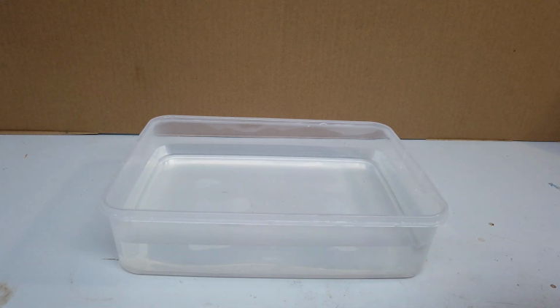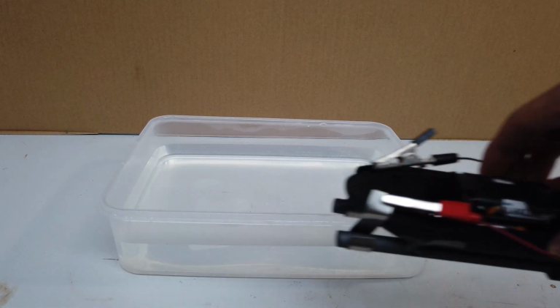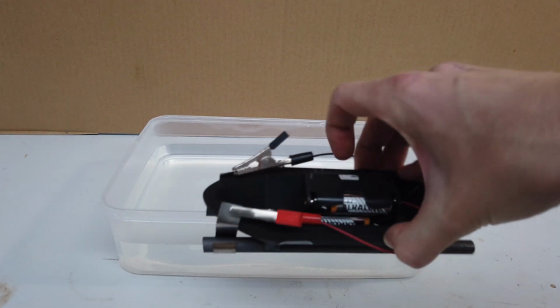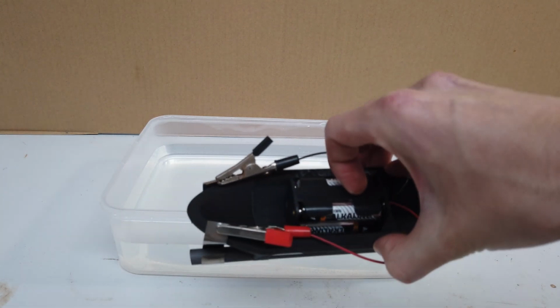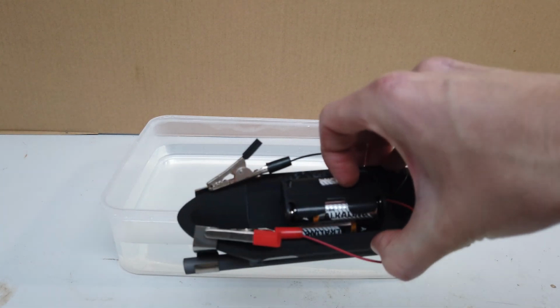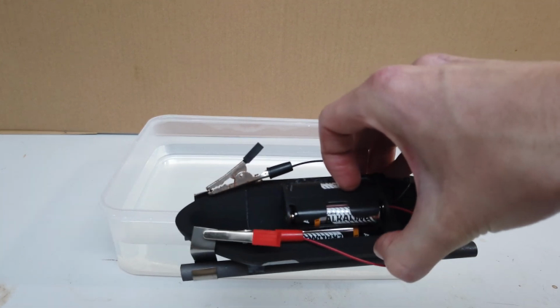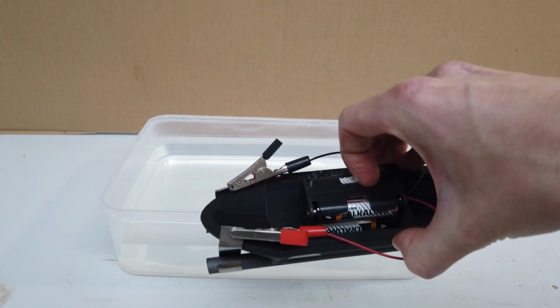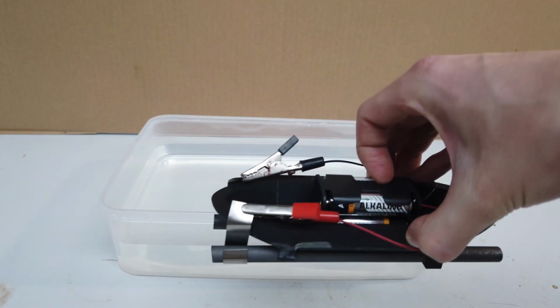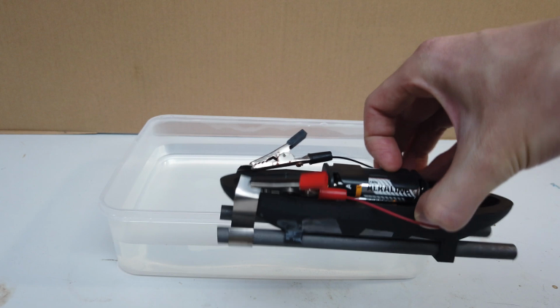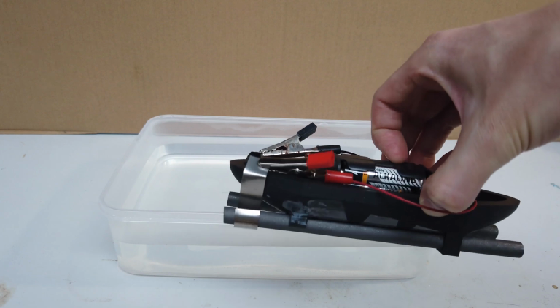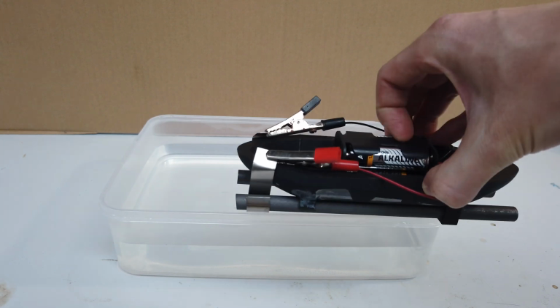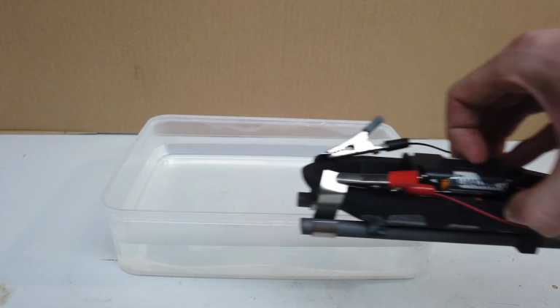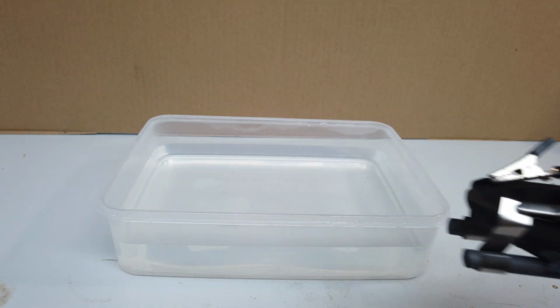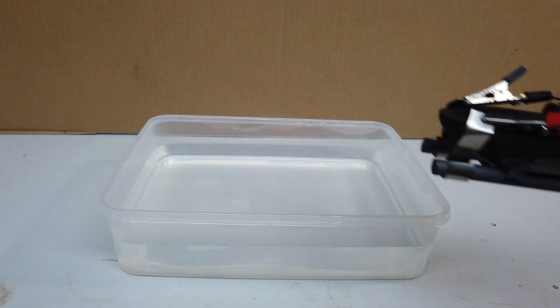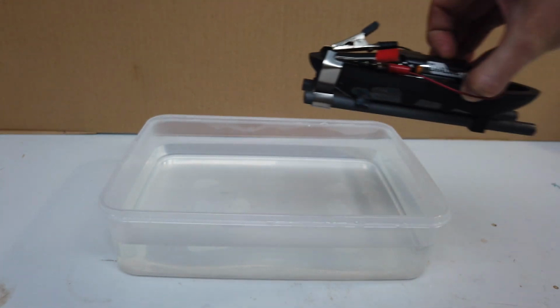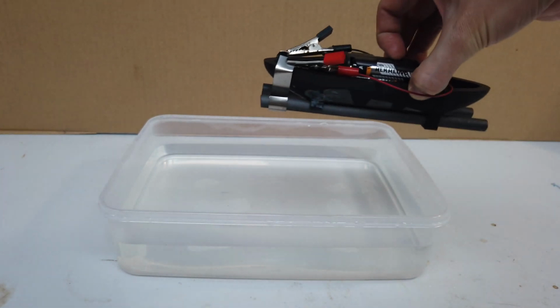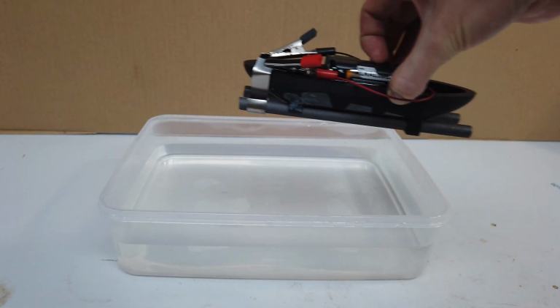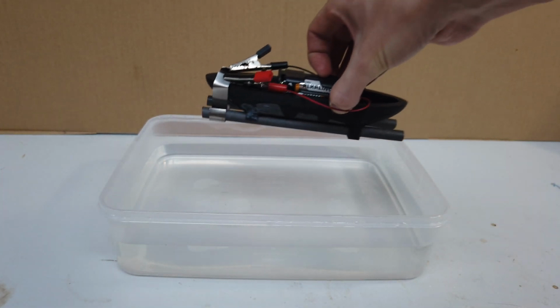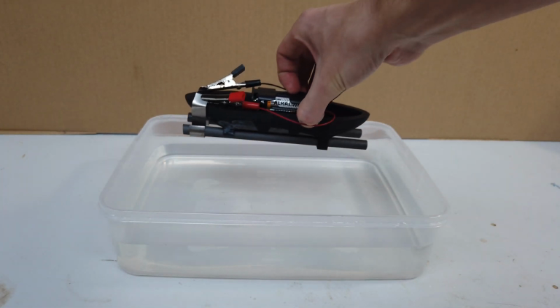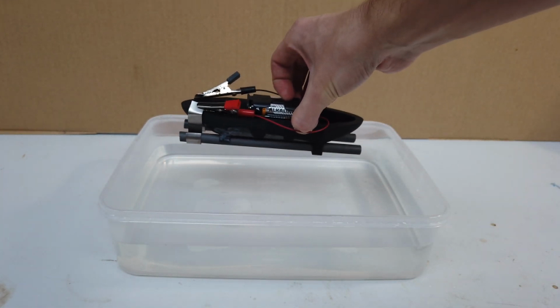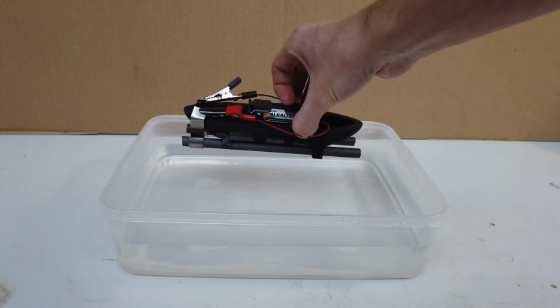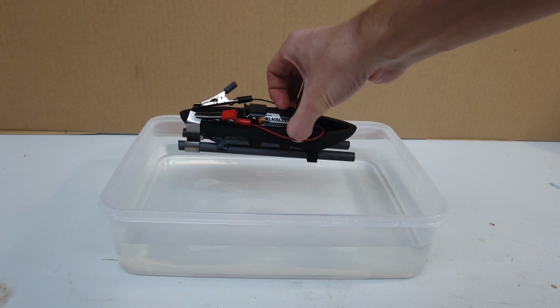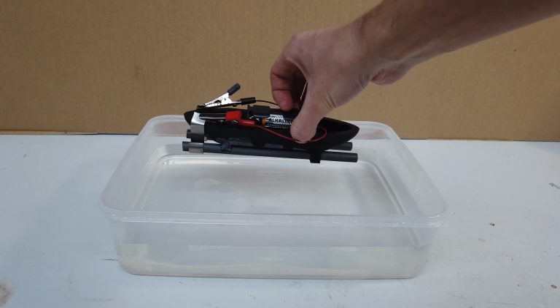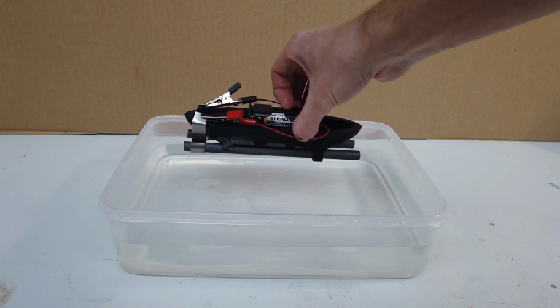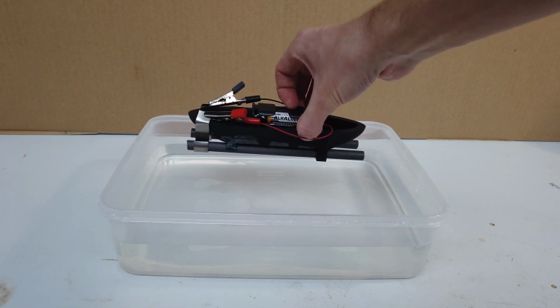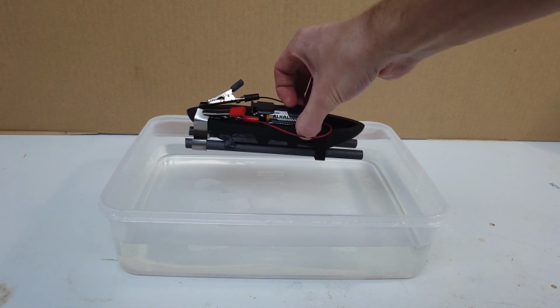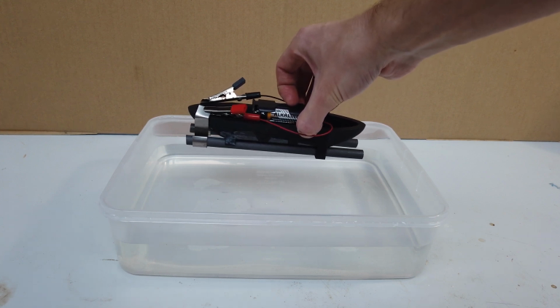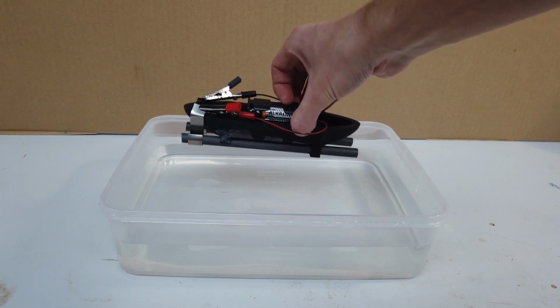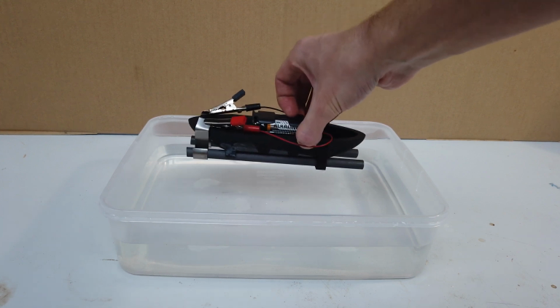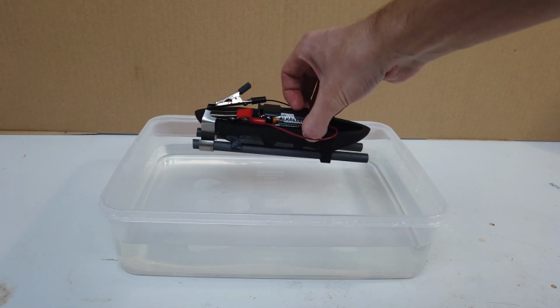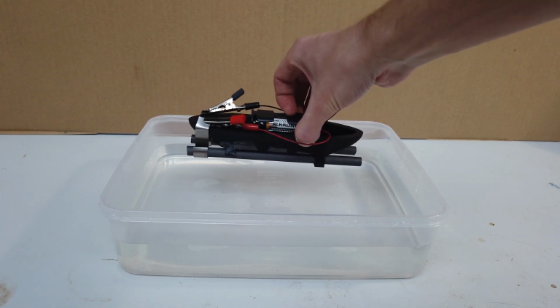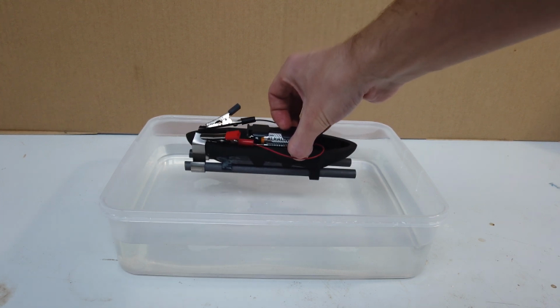So, I've got all the connections made. I've got the battery pack on the boat. We've made our connections to the two graphite rods. The real question is, if I drop this into the middle of our solution, will it move? And if it does move, which way will it move? I've got no idea.